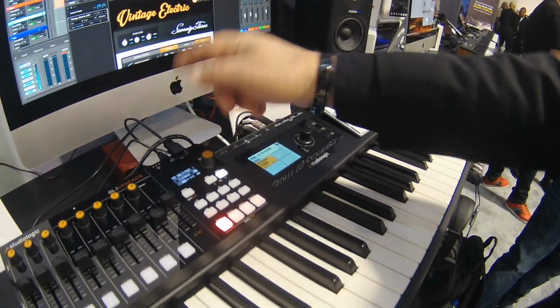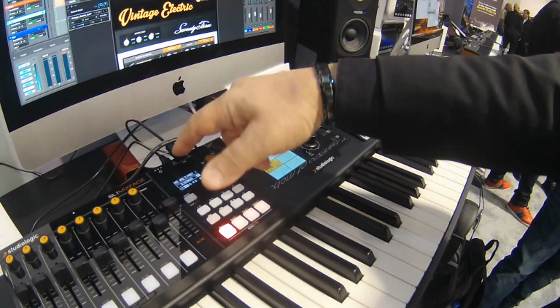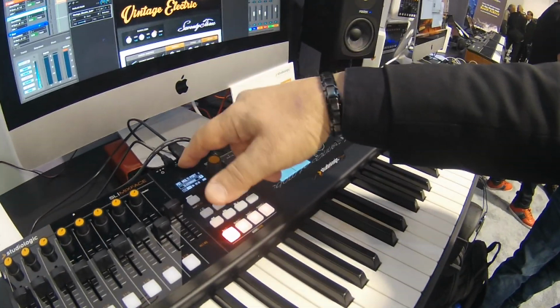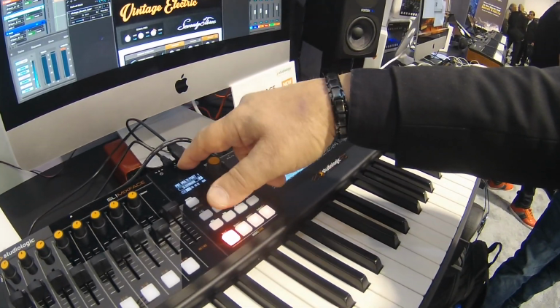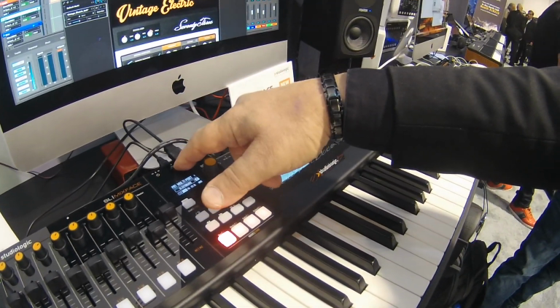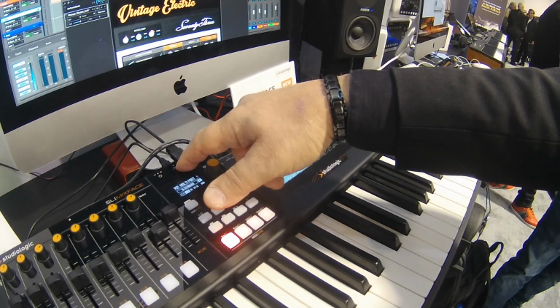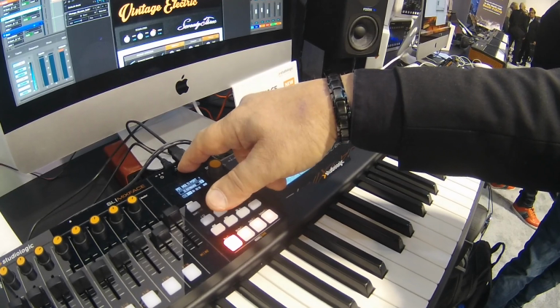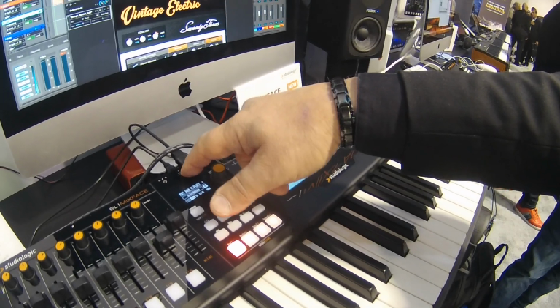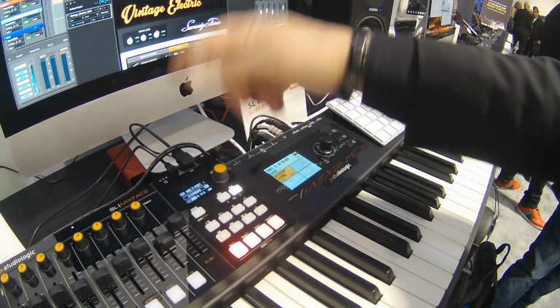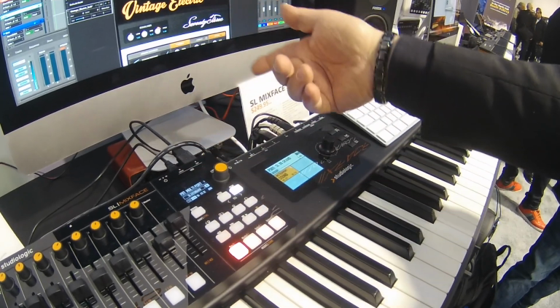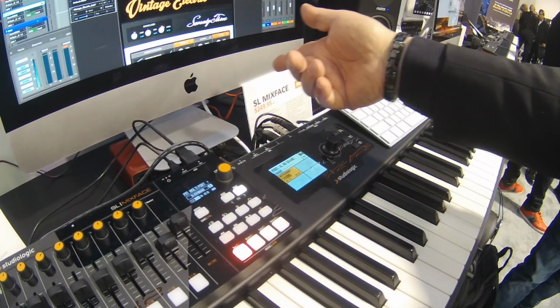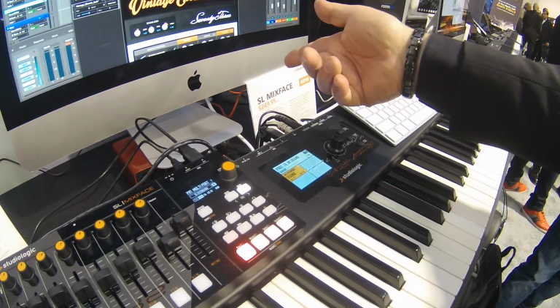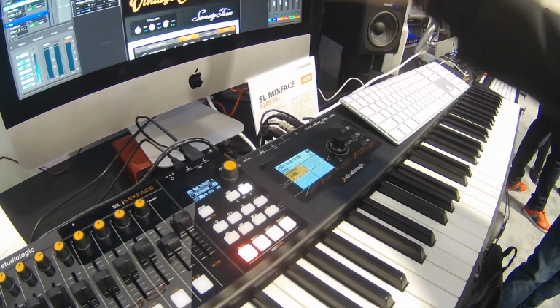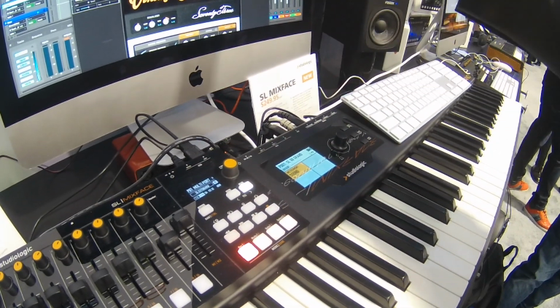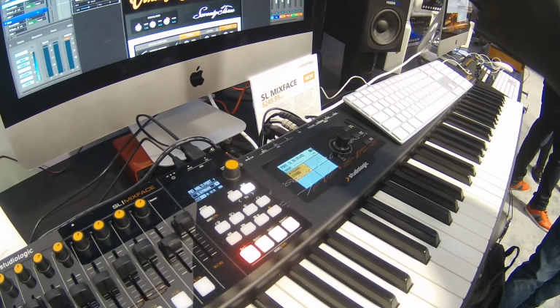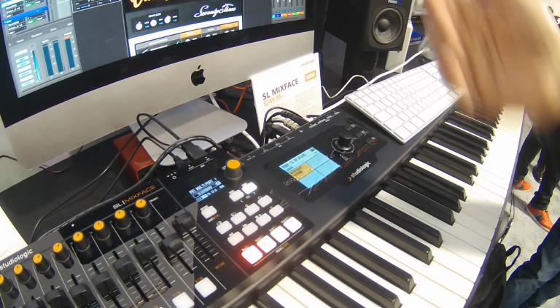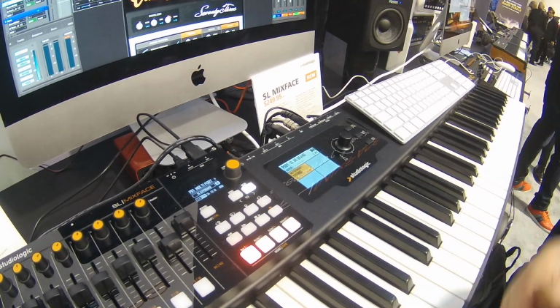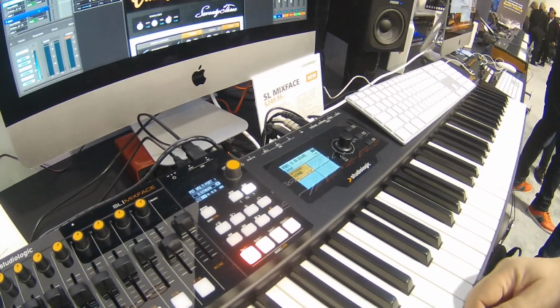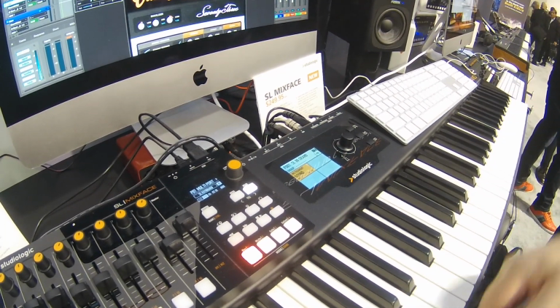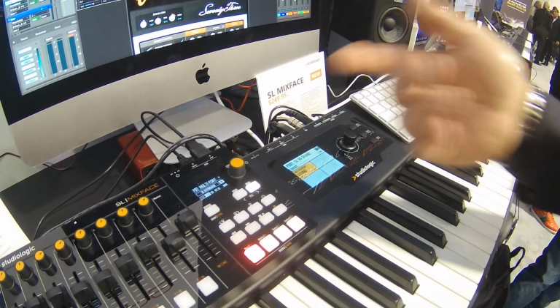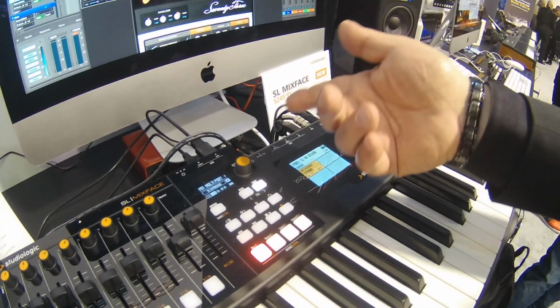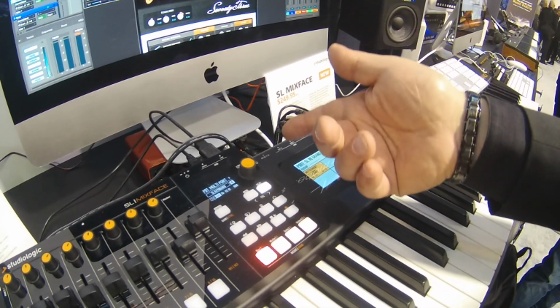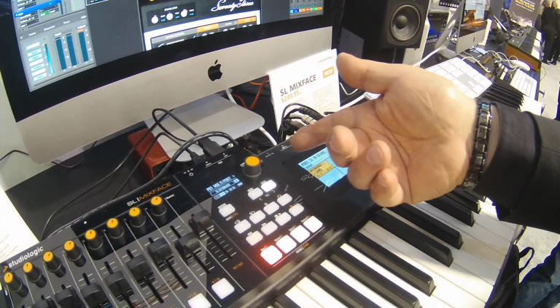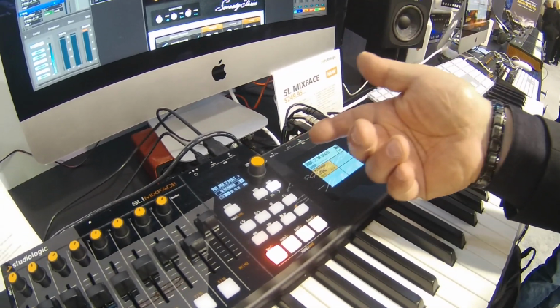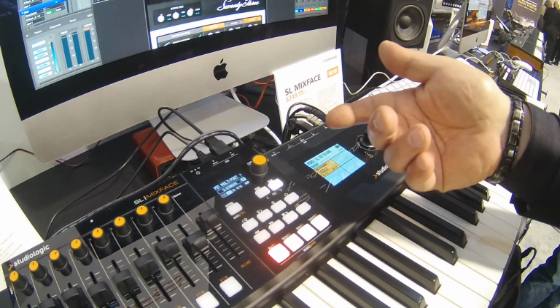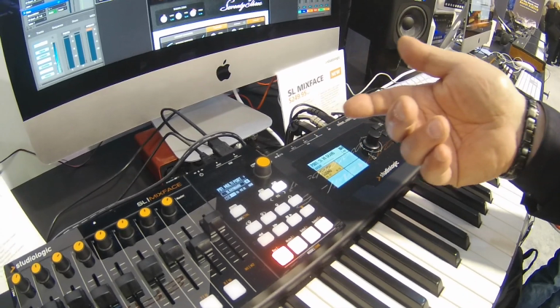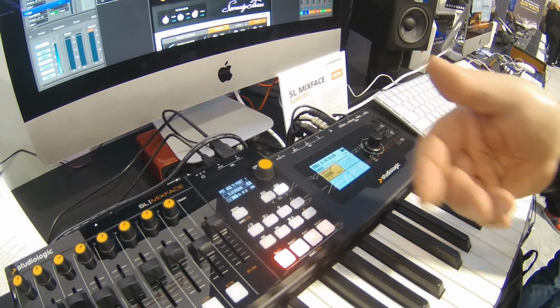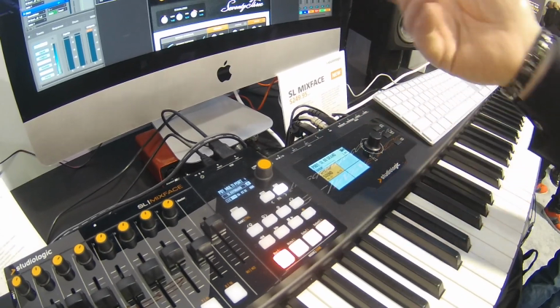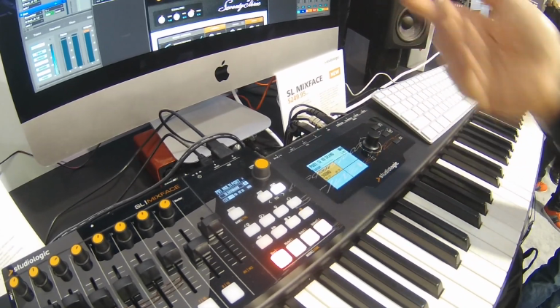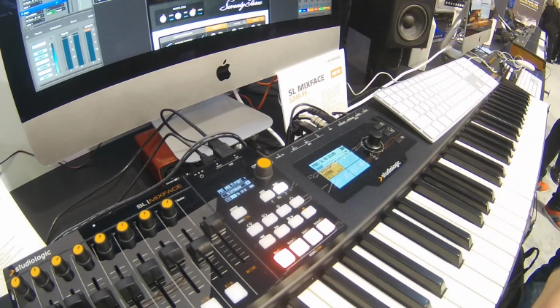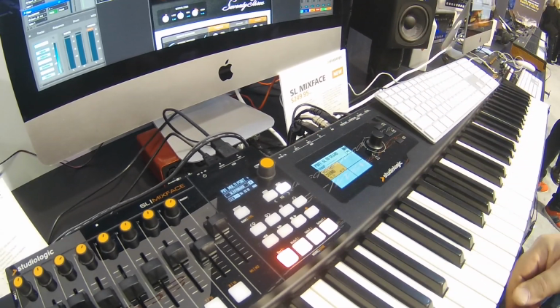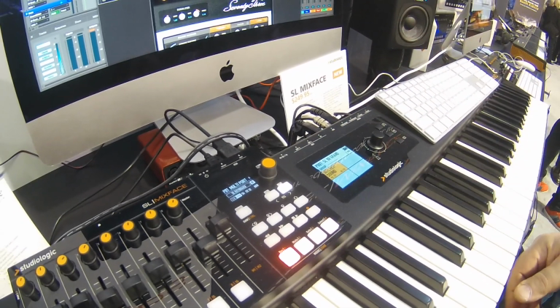You can come out of the device — in this case I'm going to an interface to control Digital Performer — or you can also use Bluetooth to control your iOS device.